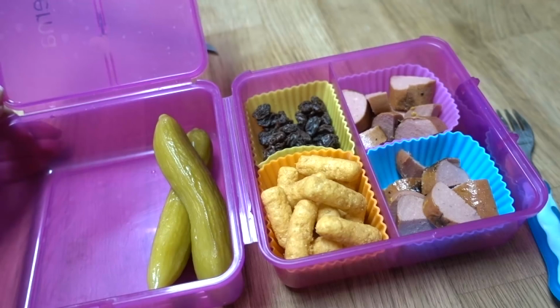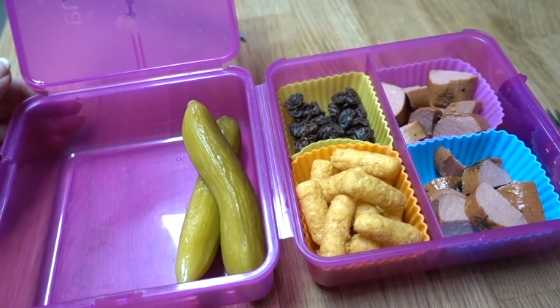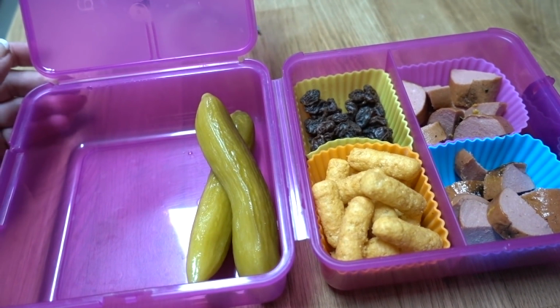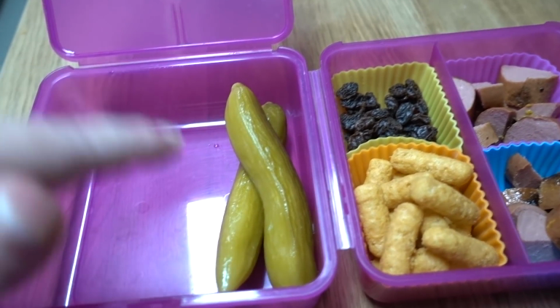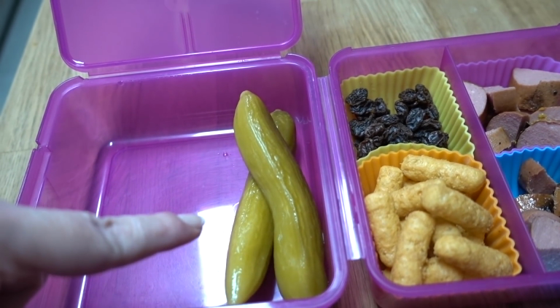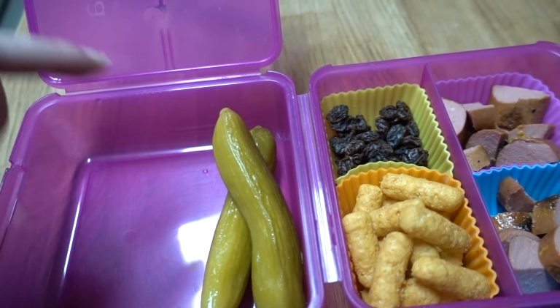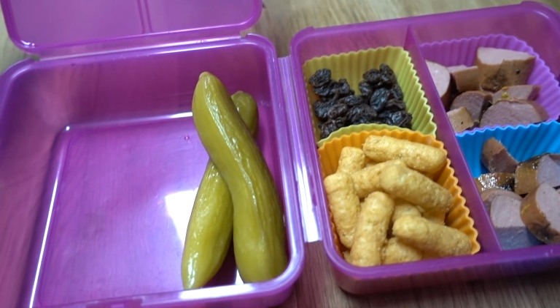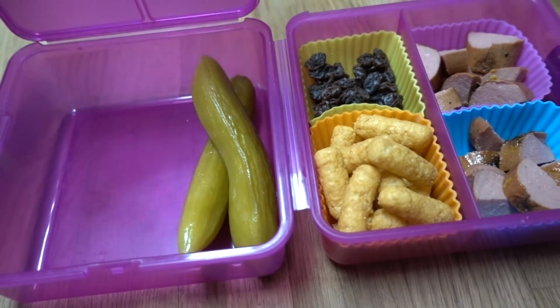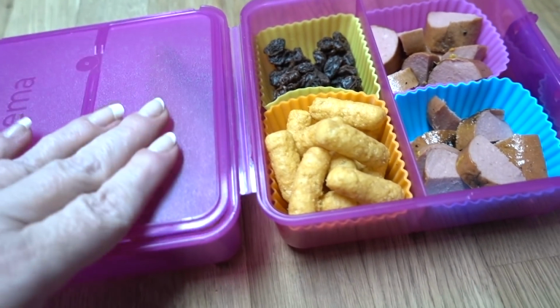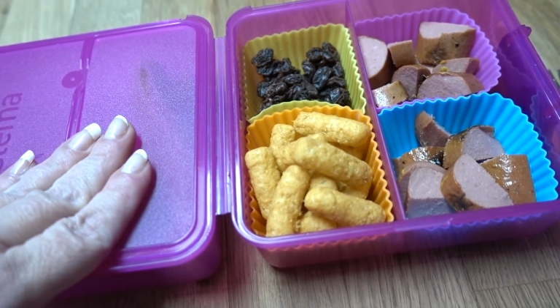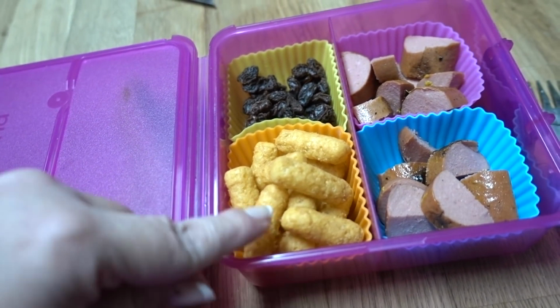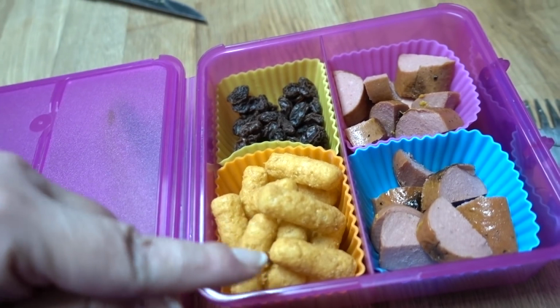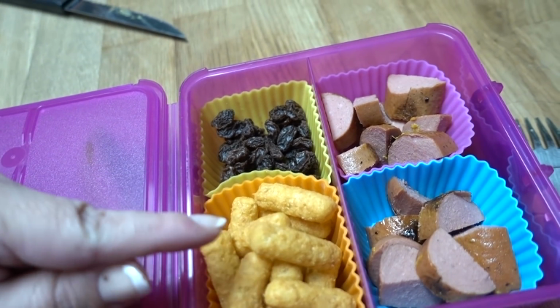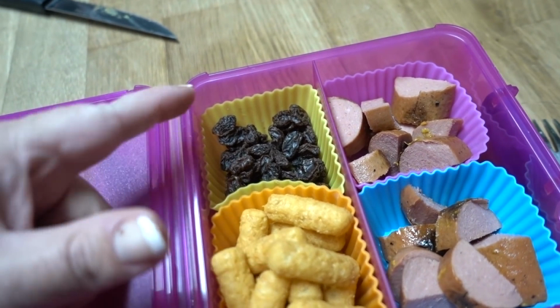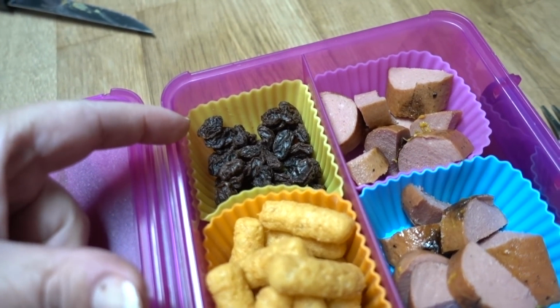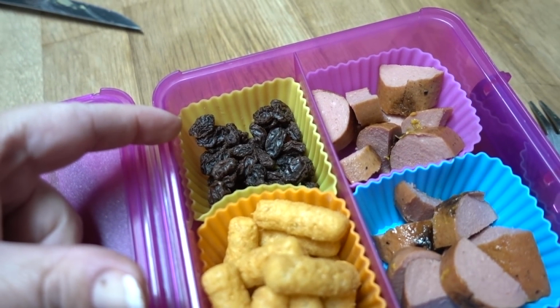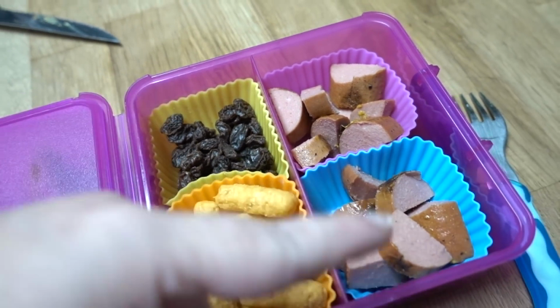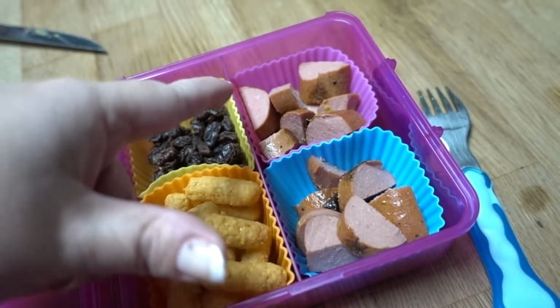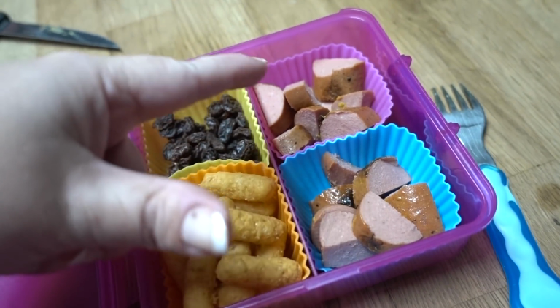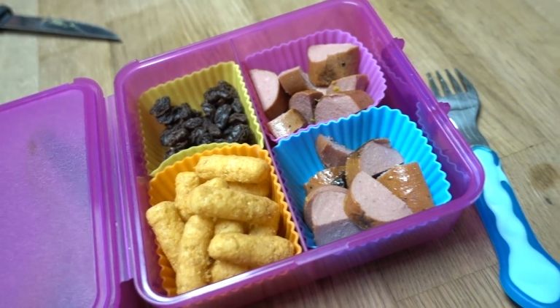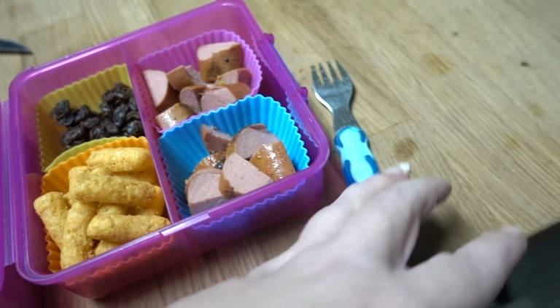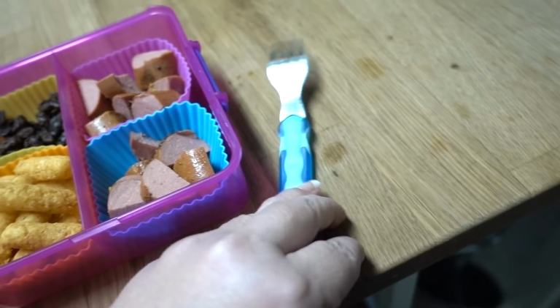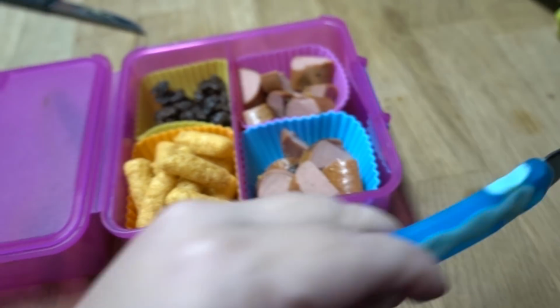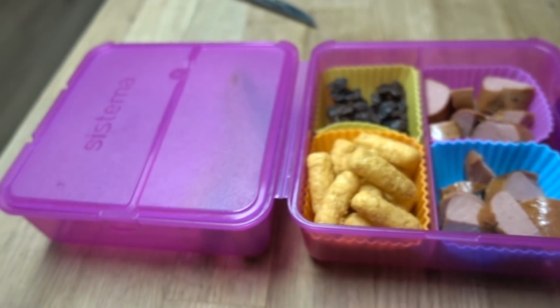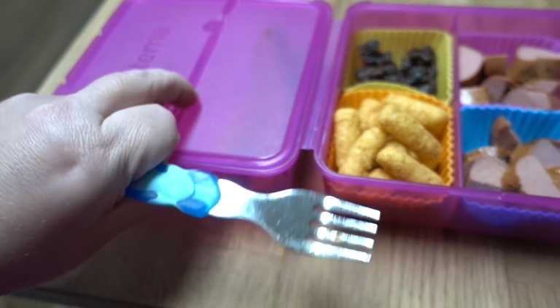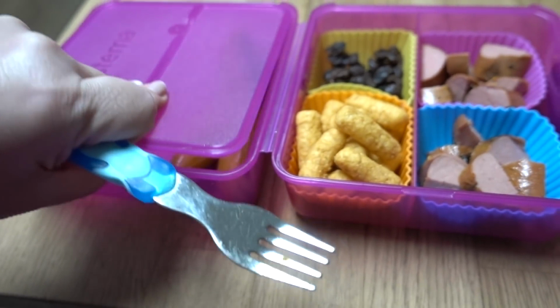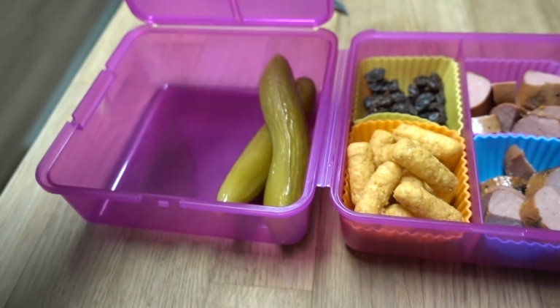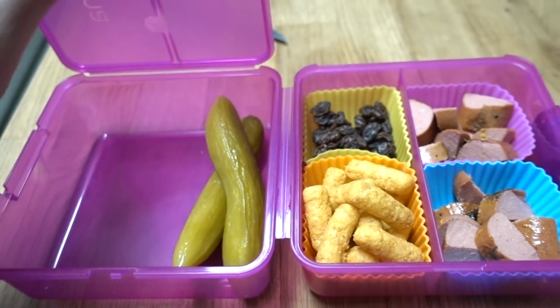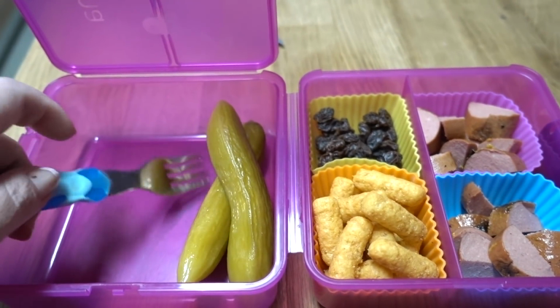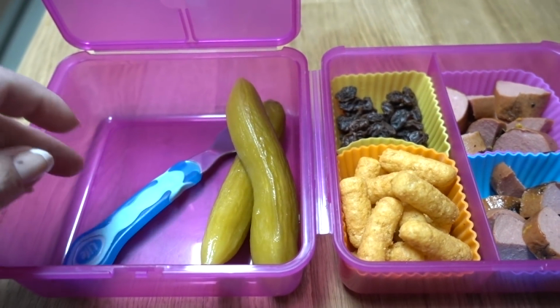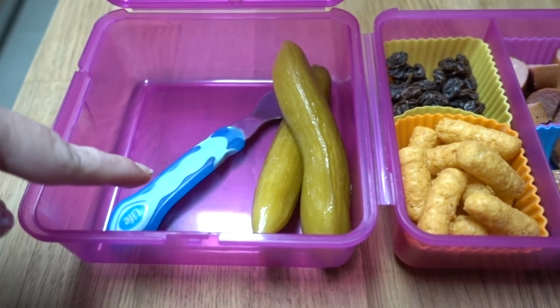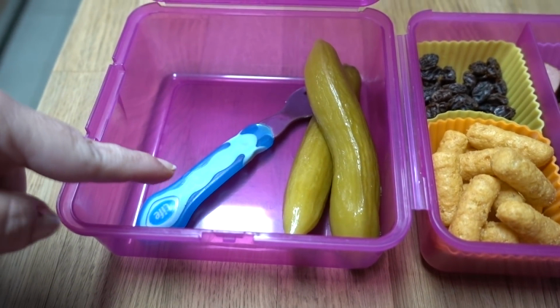For his lunch tomorrow, he's got two pickles — the big ones. It's got bamba, peanut butter, corn snack, raisins, and a hot dog cut up. Oh, and I have to put this — this fork doesn't fit, so a baby fork, but I have to put it in here.